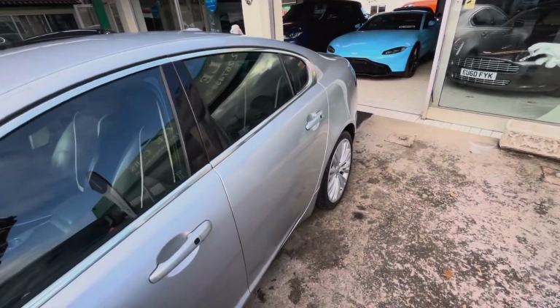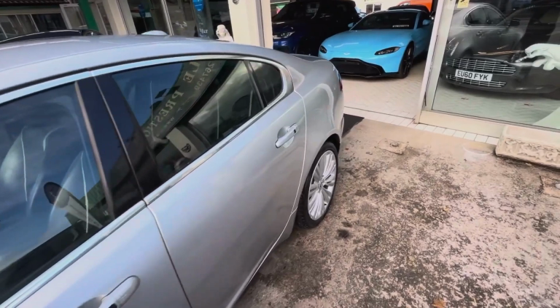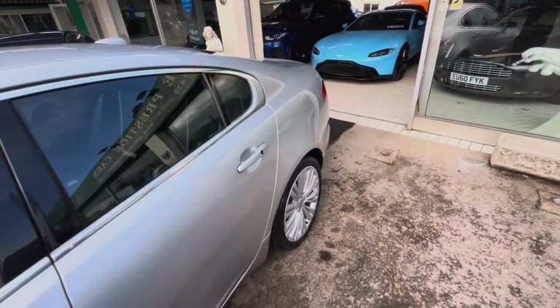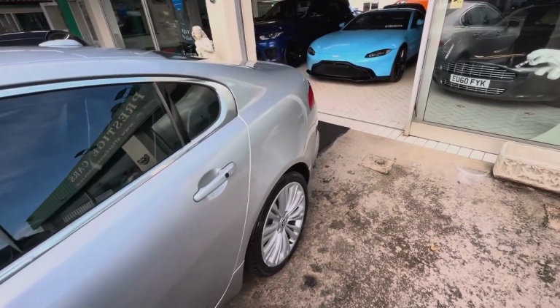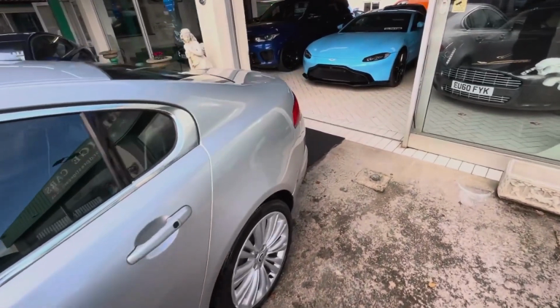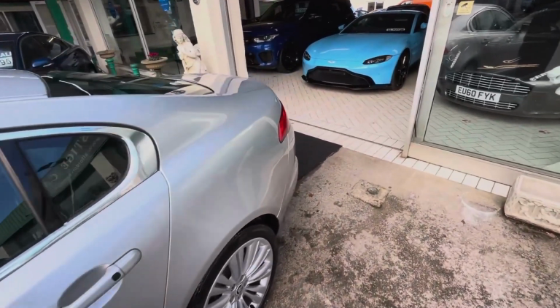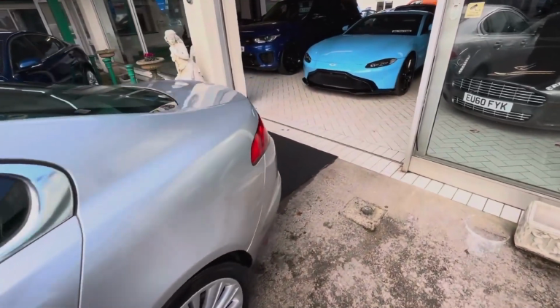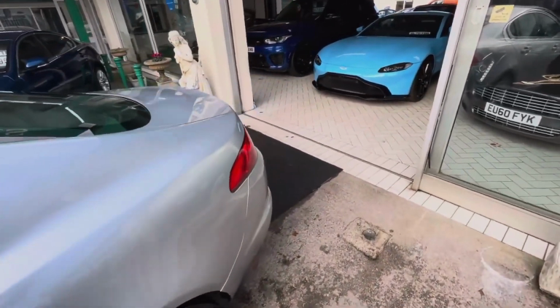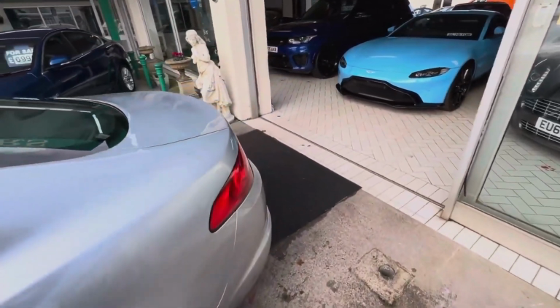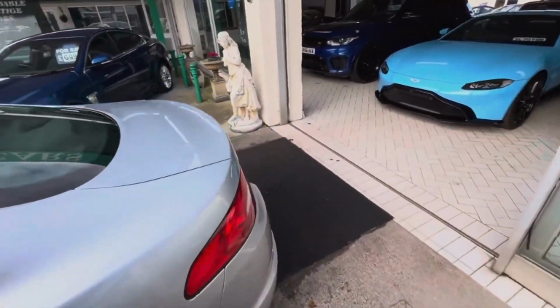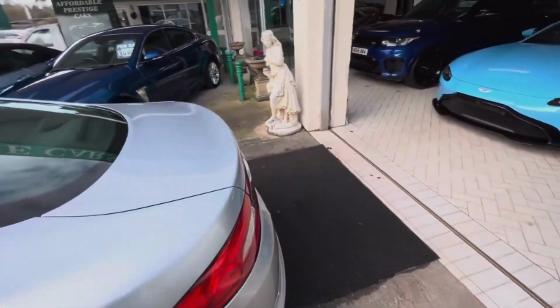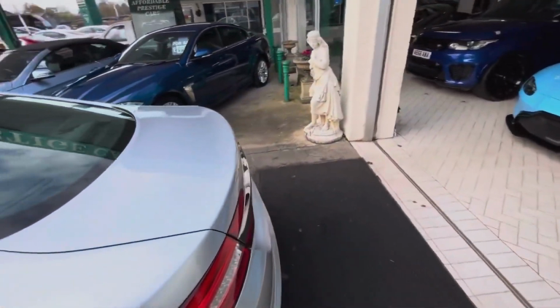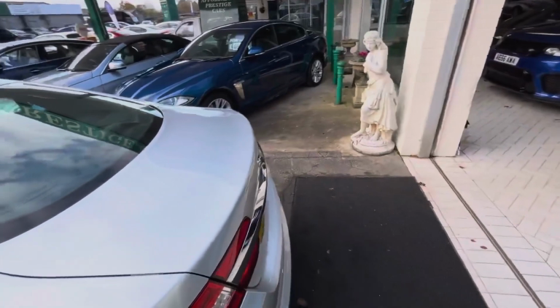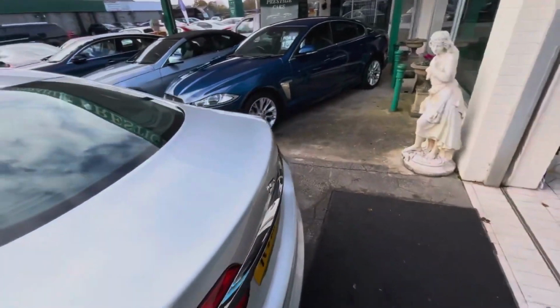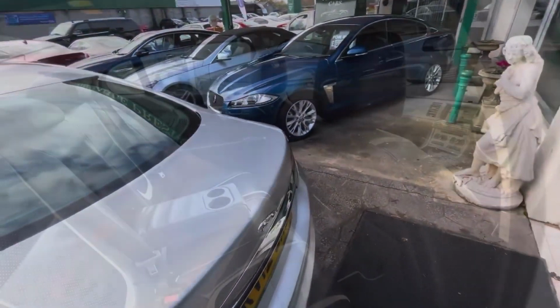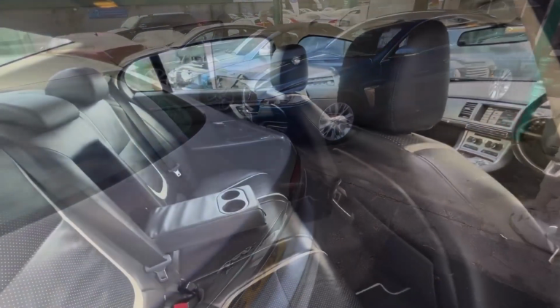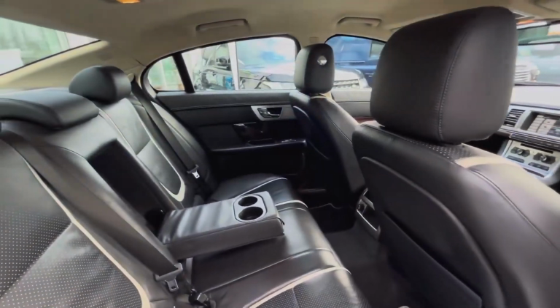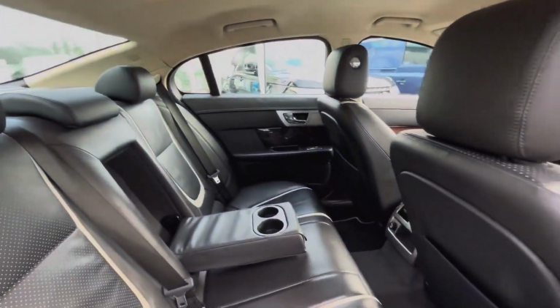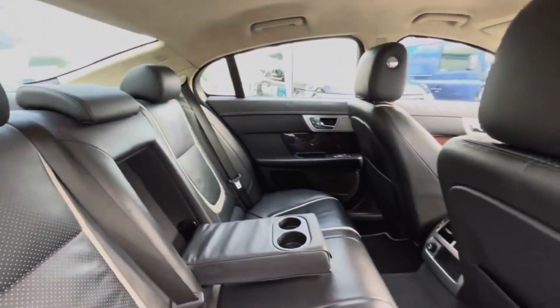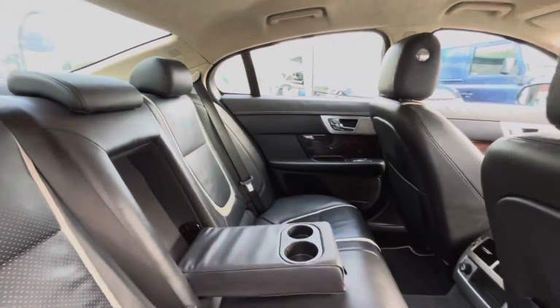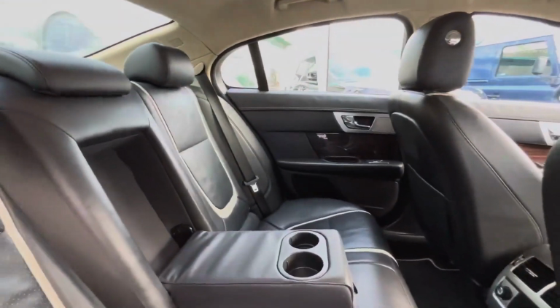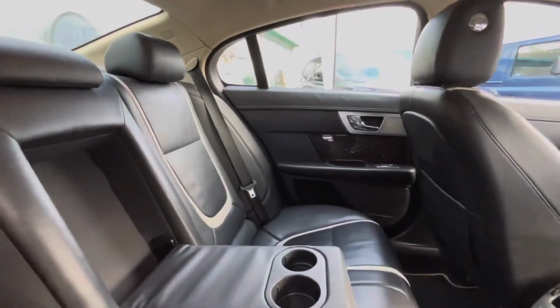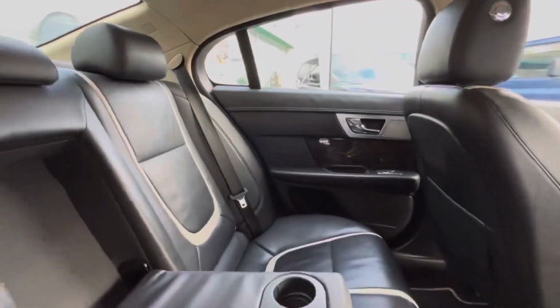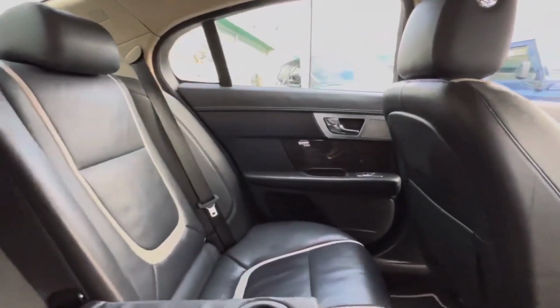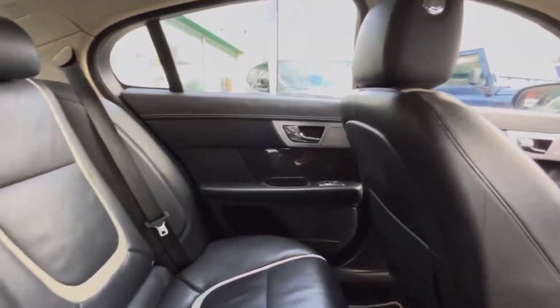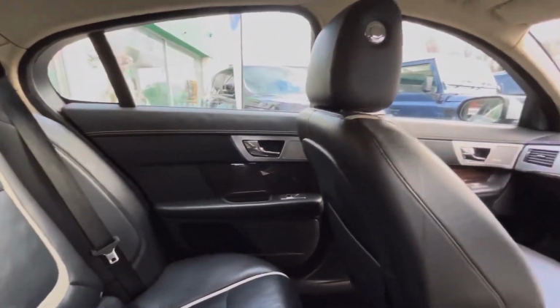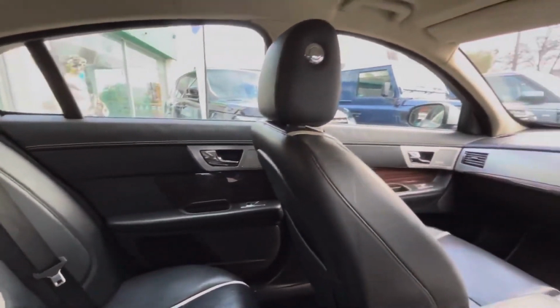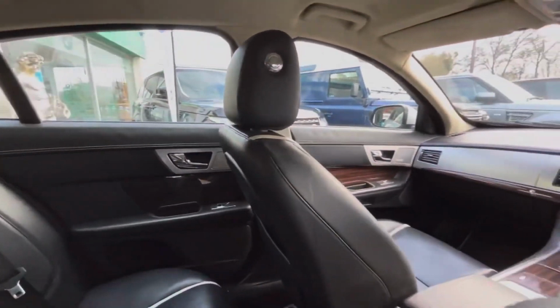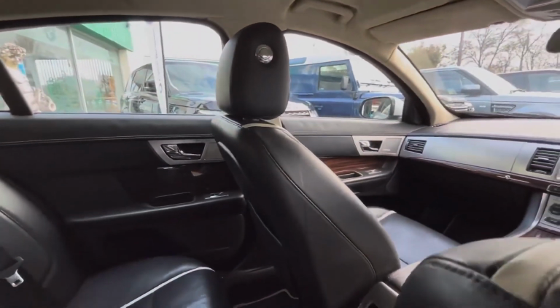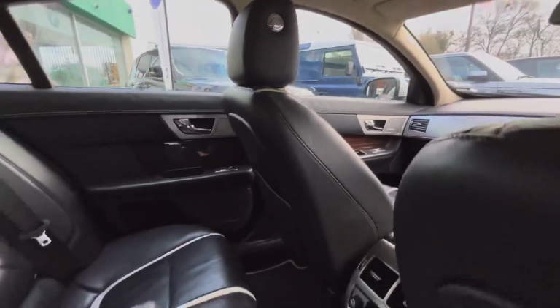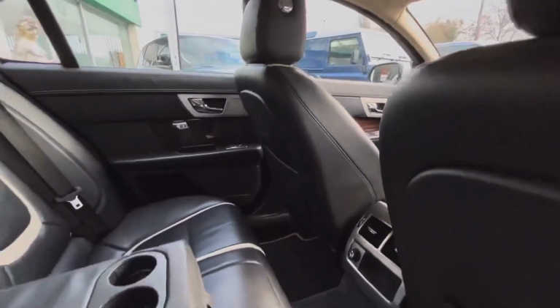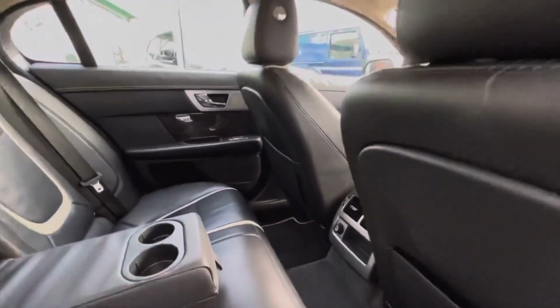It is a 2012 shape XF, which means the facelifted front end. It's a fantastic looking car in rhodium silver. It has a stunning, truly fantastic looking warm charcoal interior with that beautiful trim on the seats.